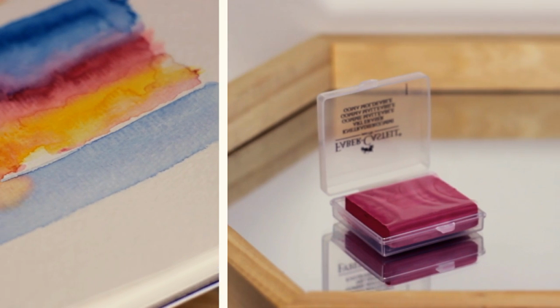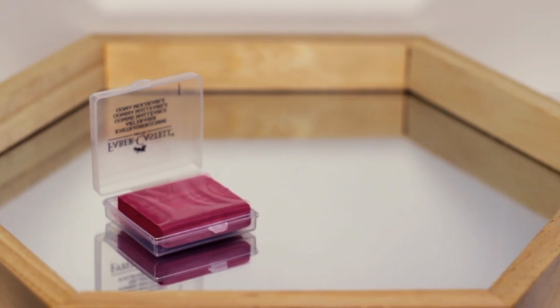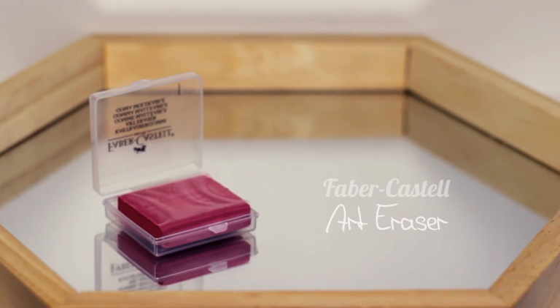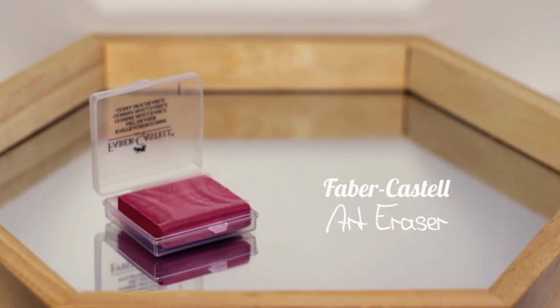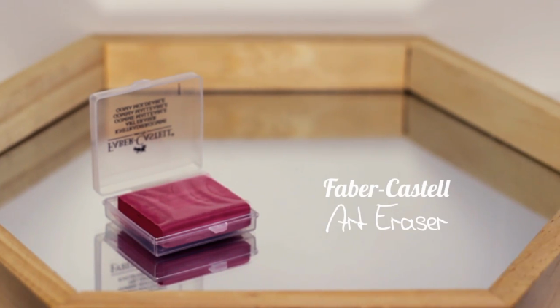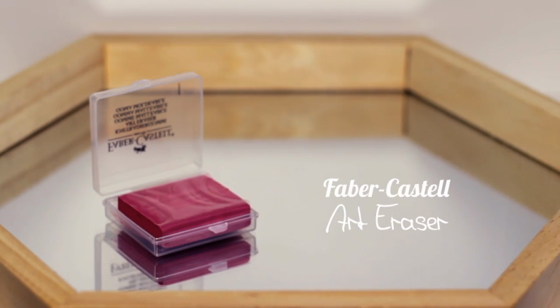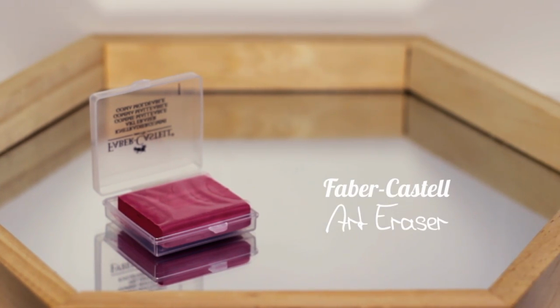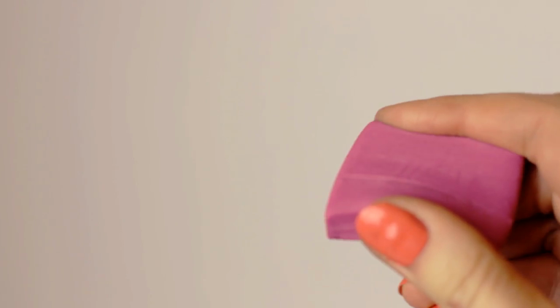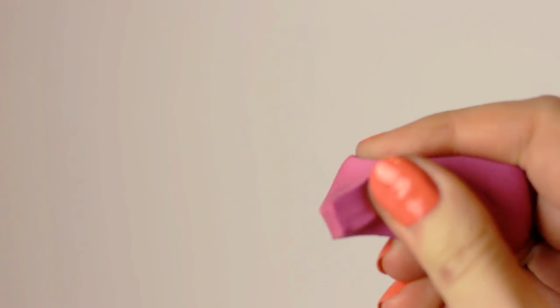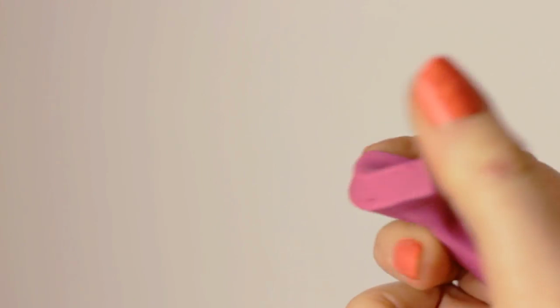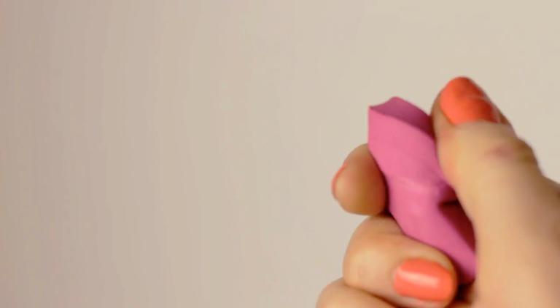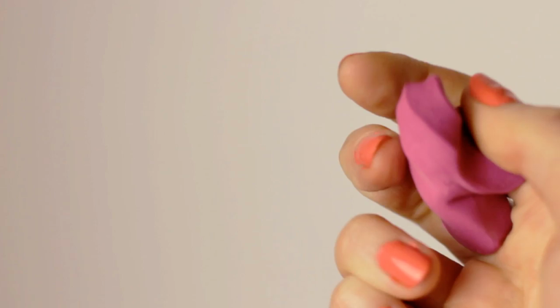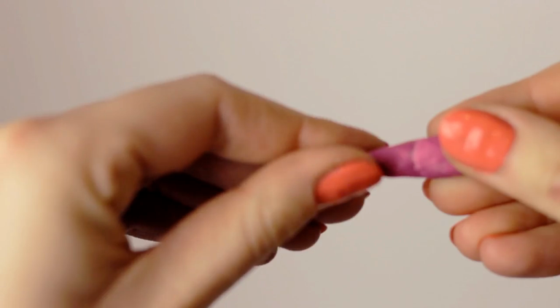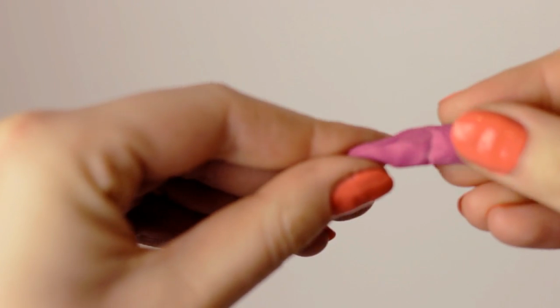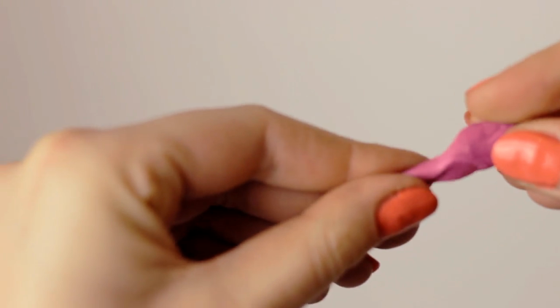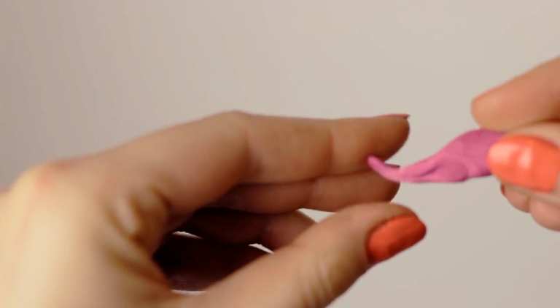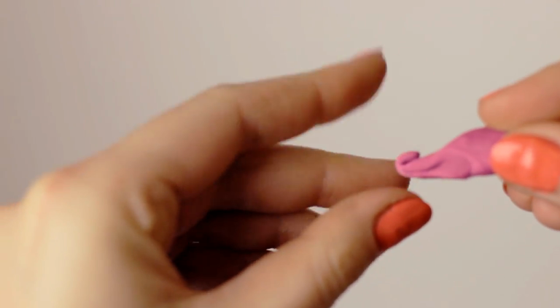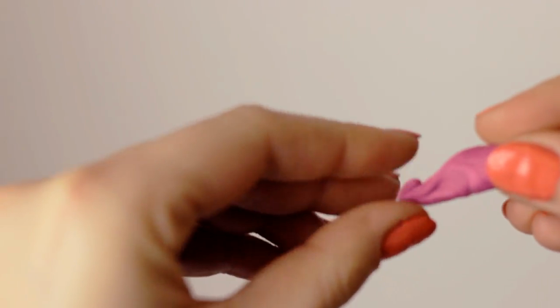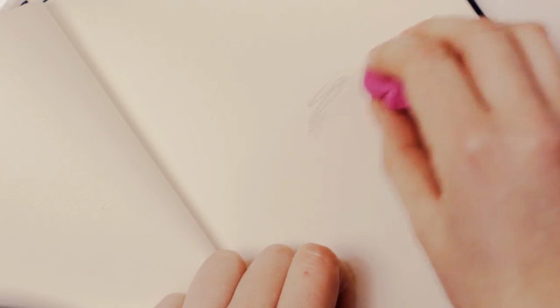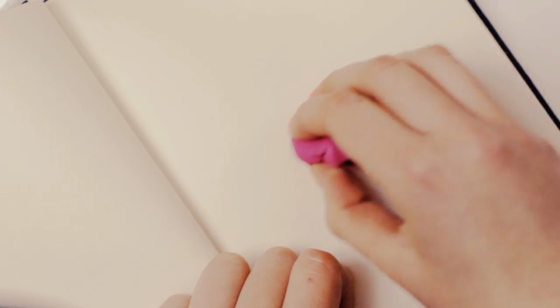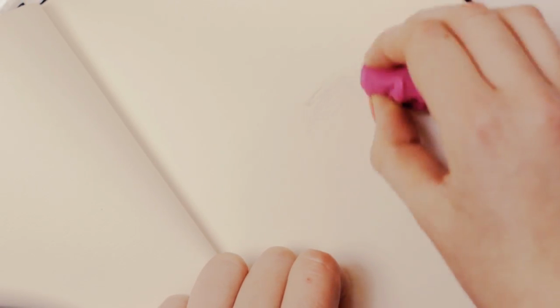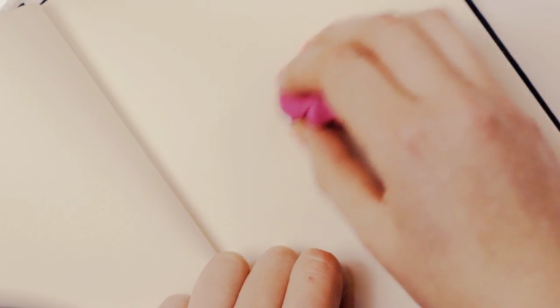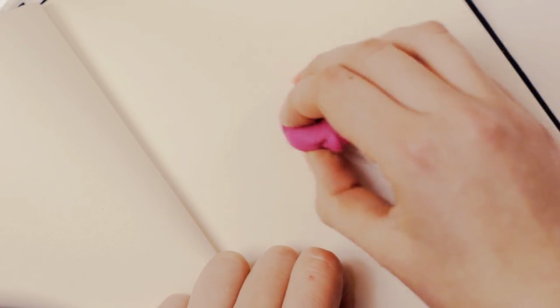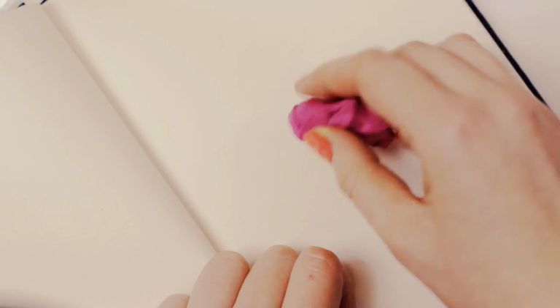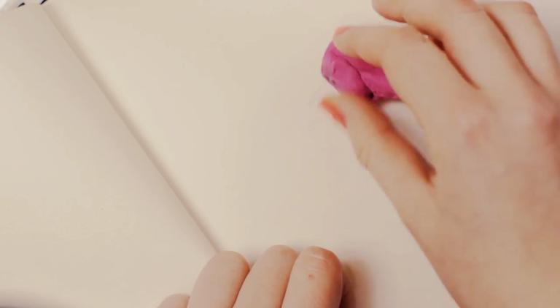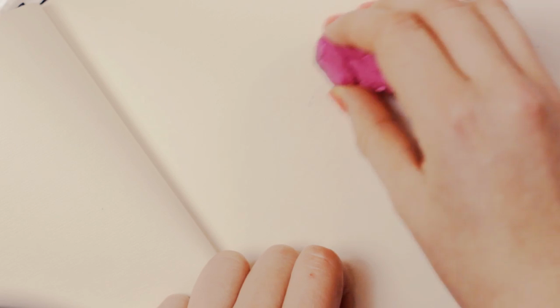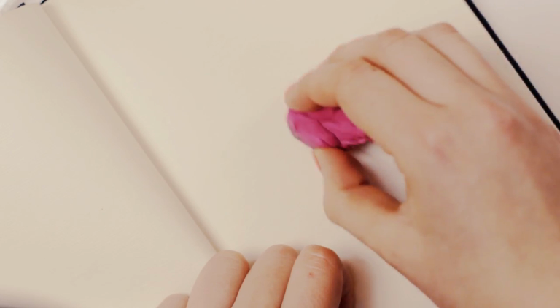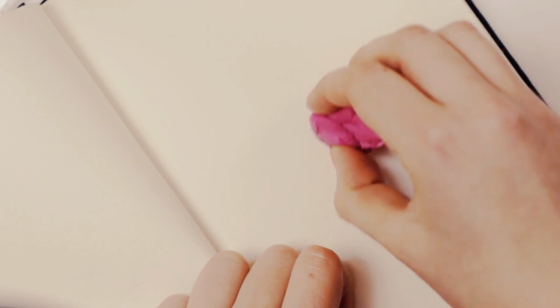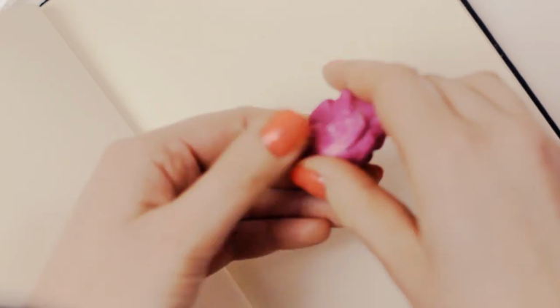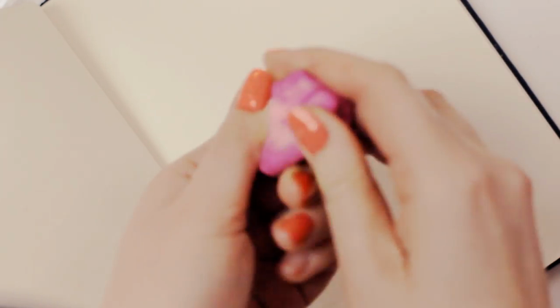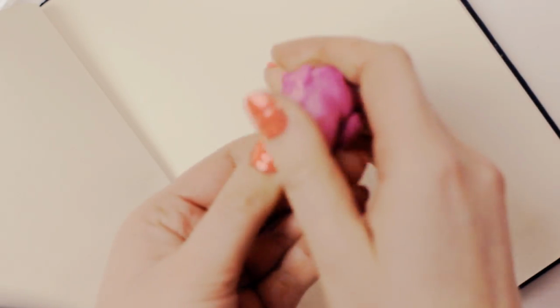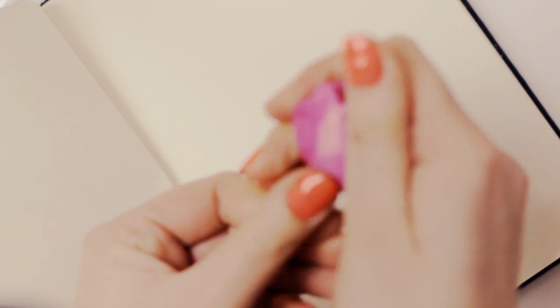Then I also got this art eraser. It comes as a block but you can actually knead it. It's great if you use pastels or charcoal because it can easily absorb everything and you can just knead it away as well.